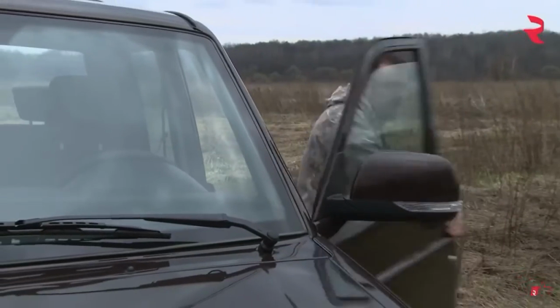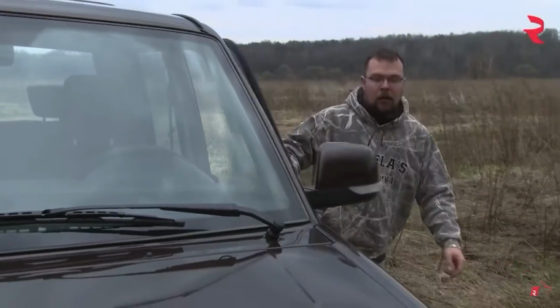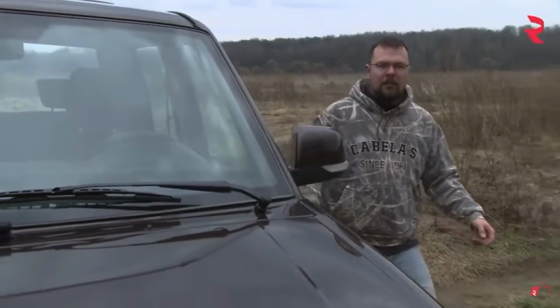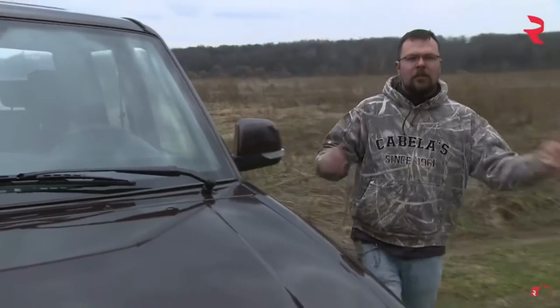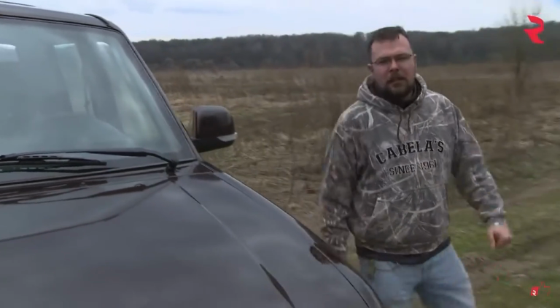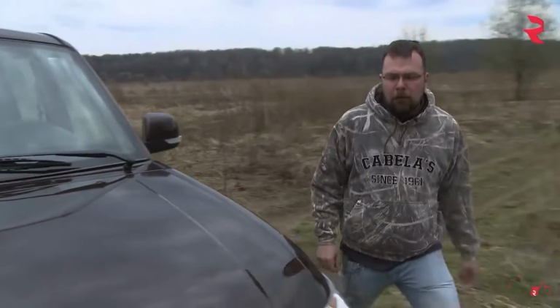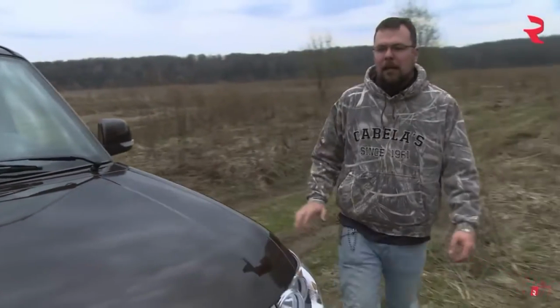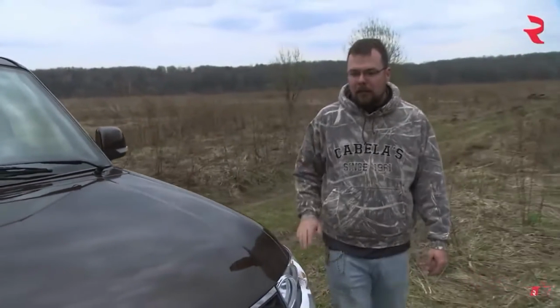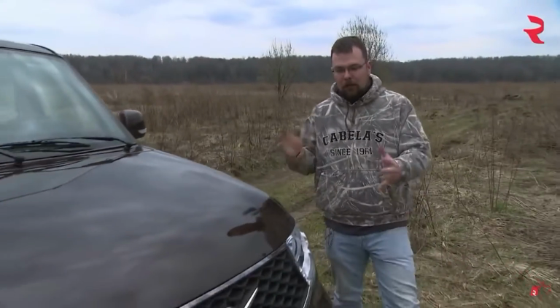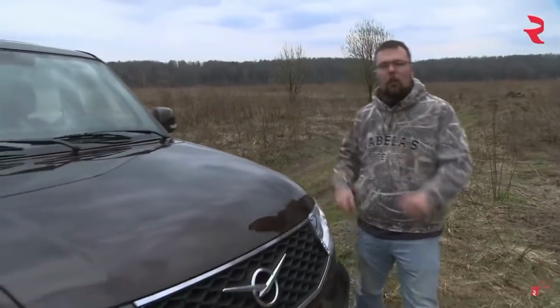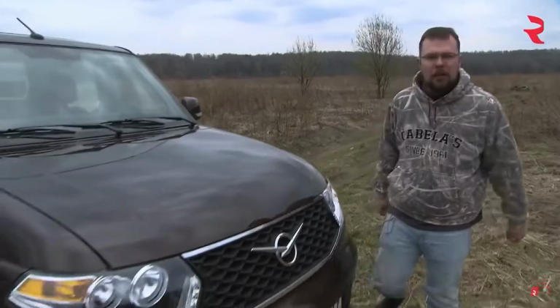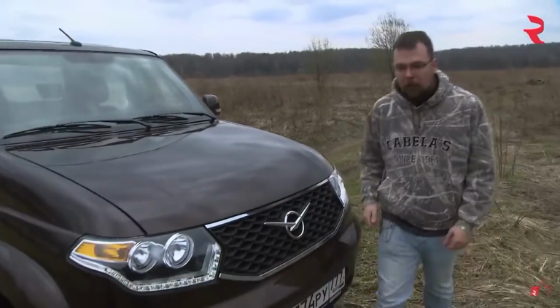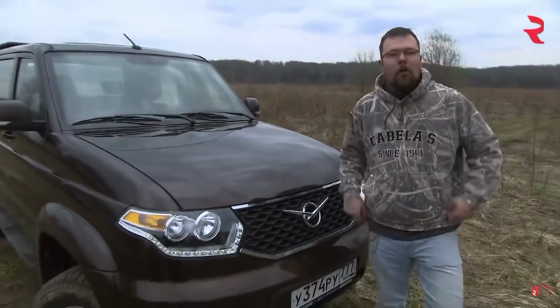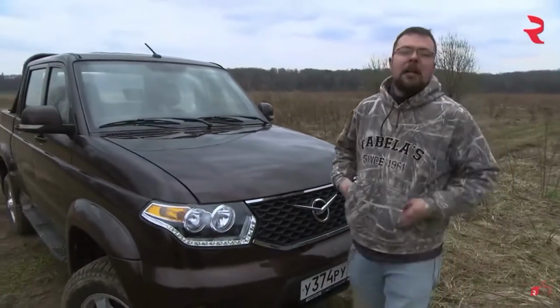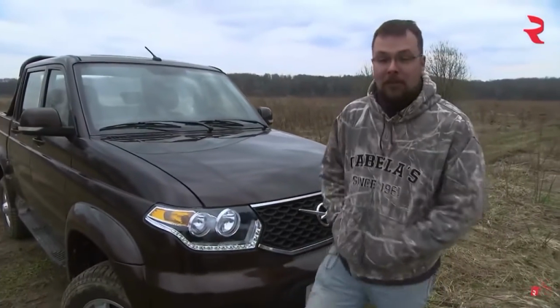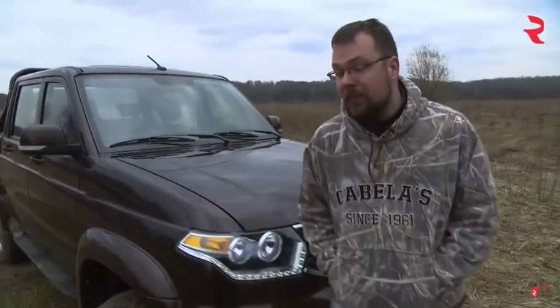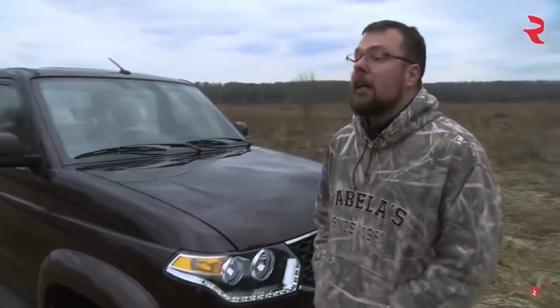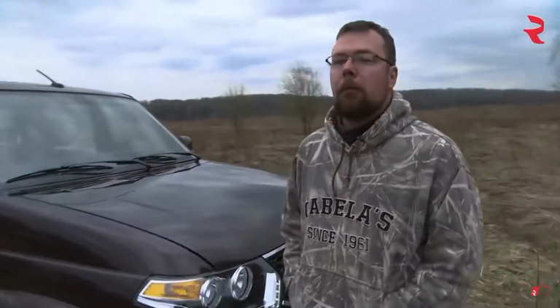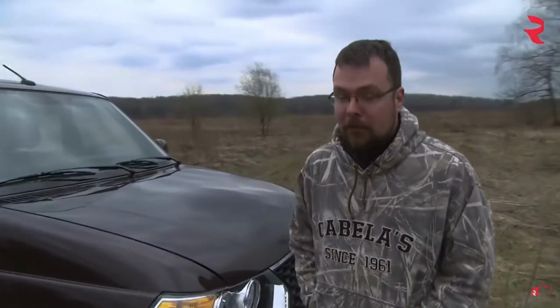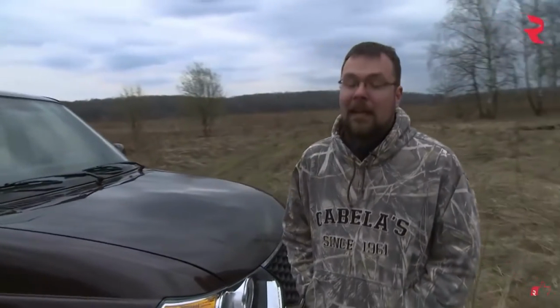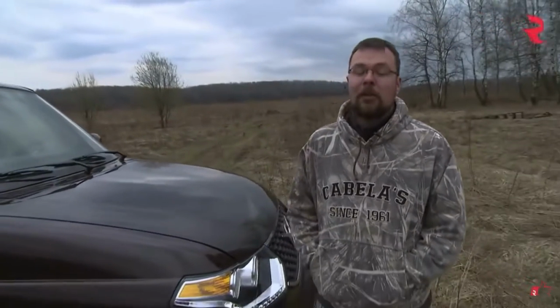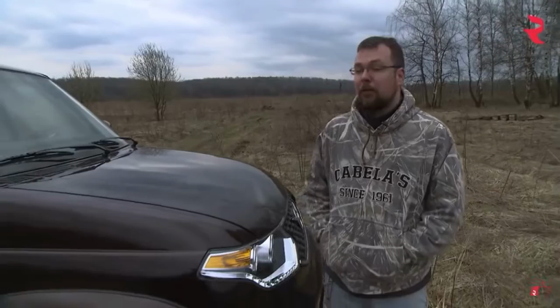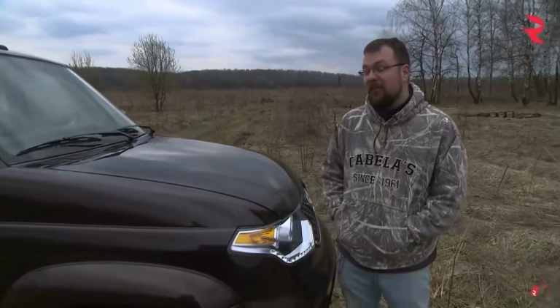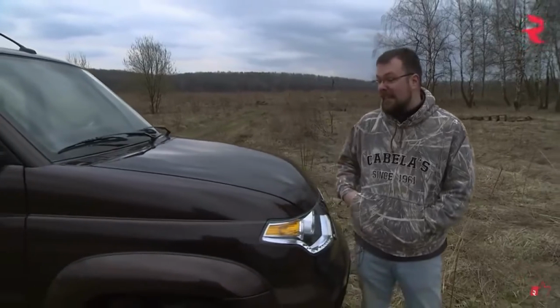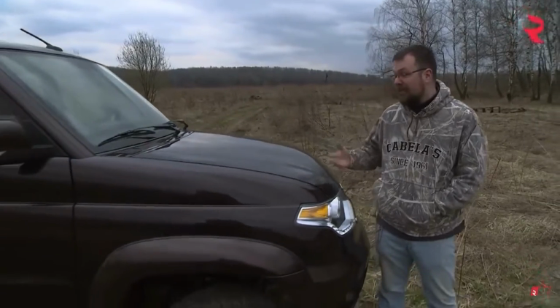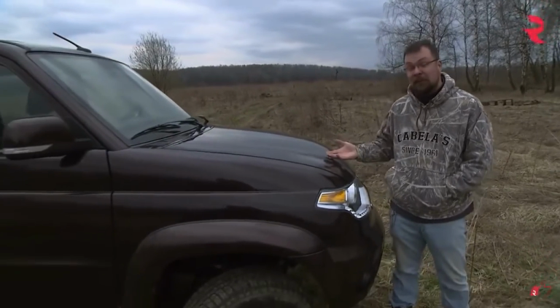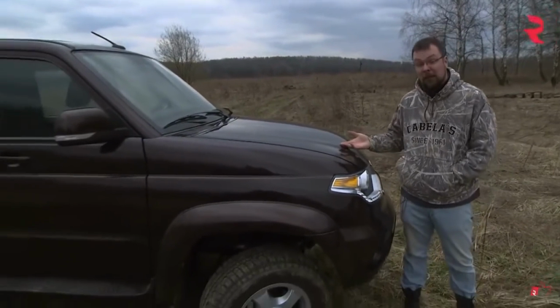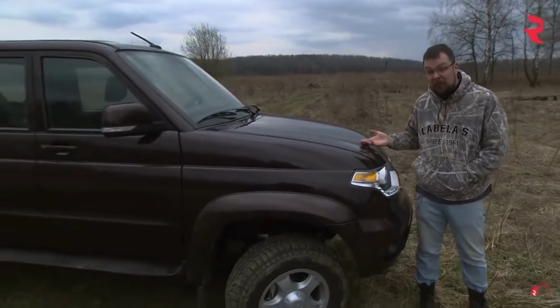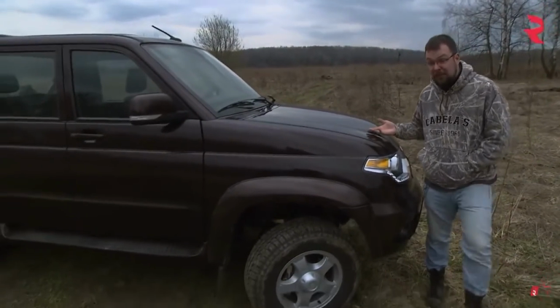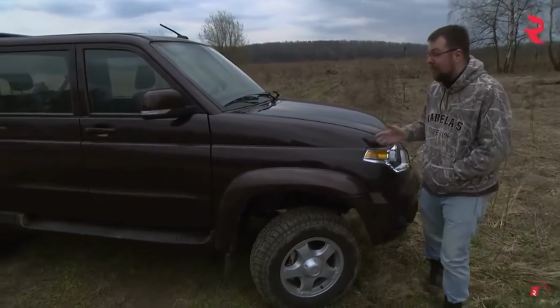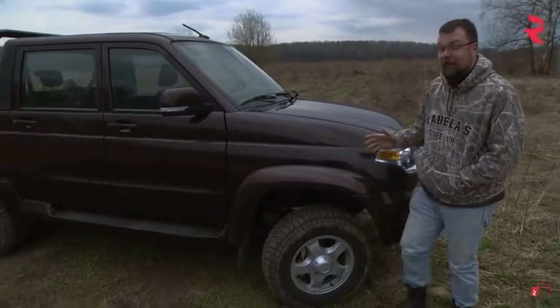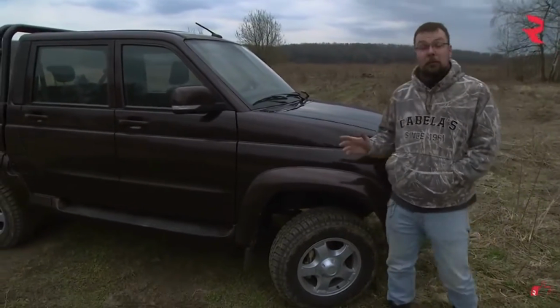As is tradition, let's get into the pluses and minuses of this UAZ Pickup. The biggest plus I'd have to say is the price — it only costs from $13,000 to $15,000 for a pickup truck this big. Yeah, that's a good price.